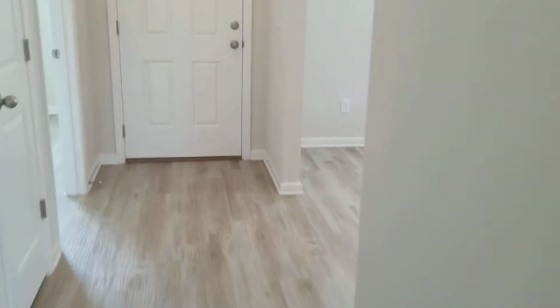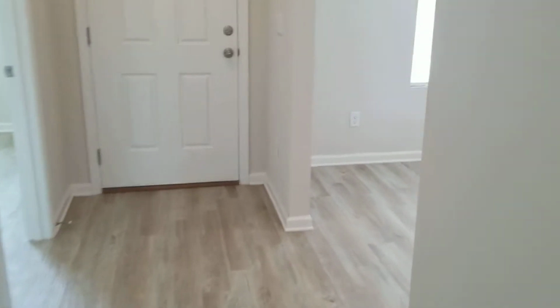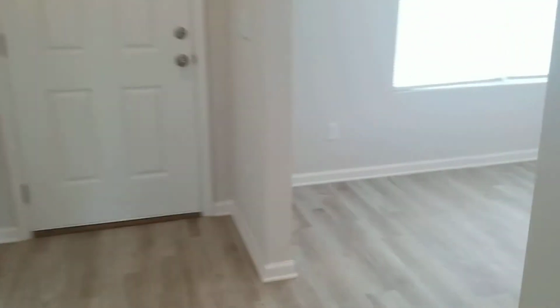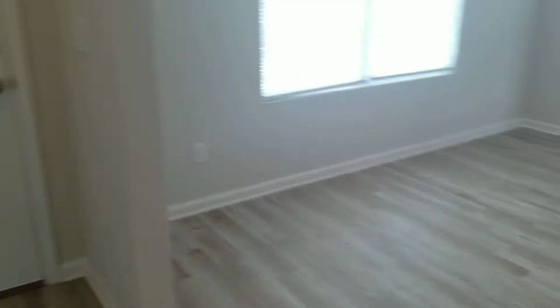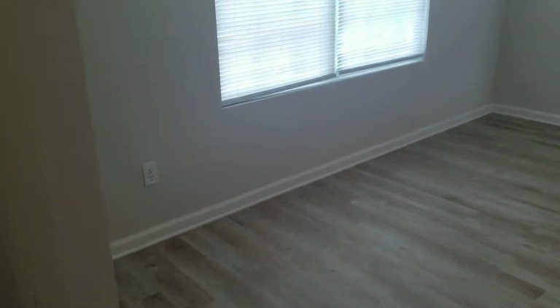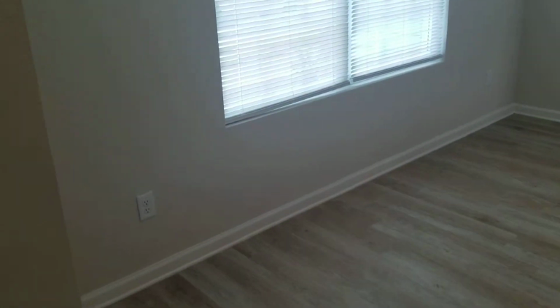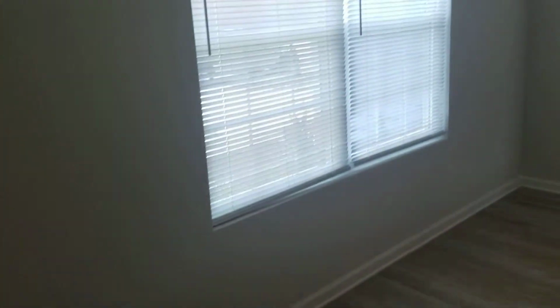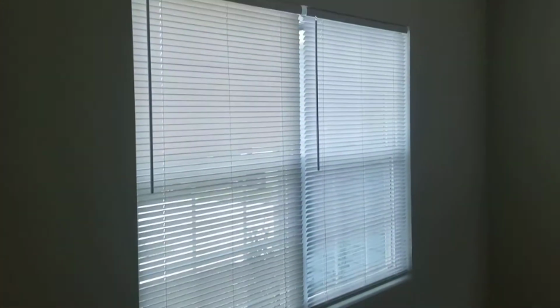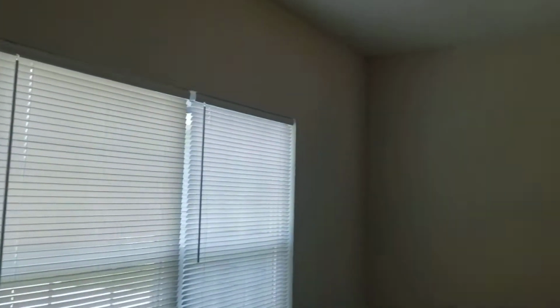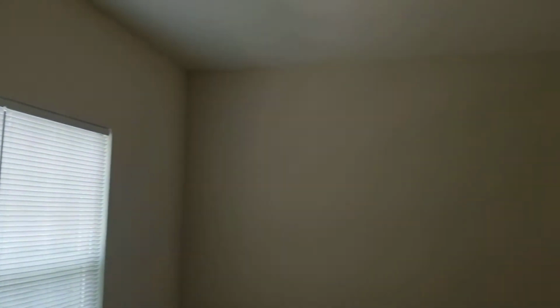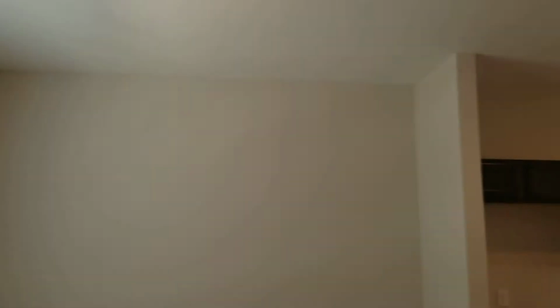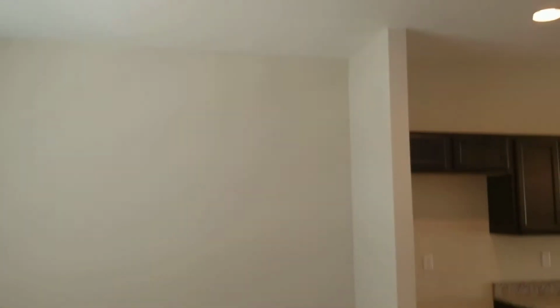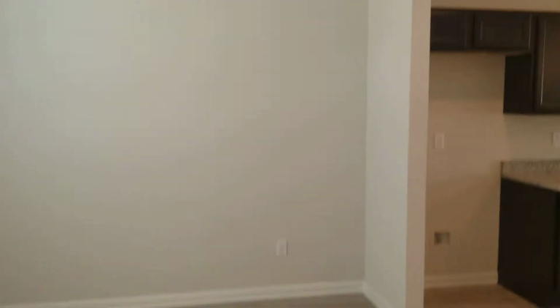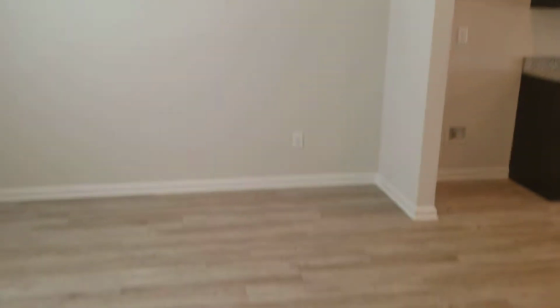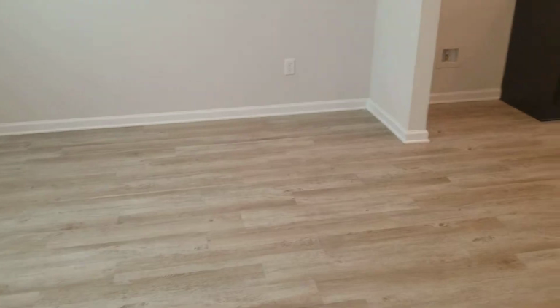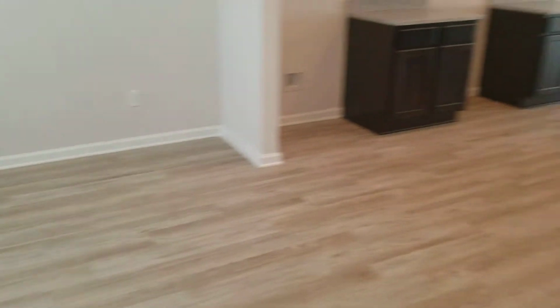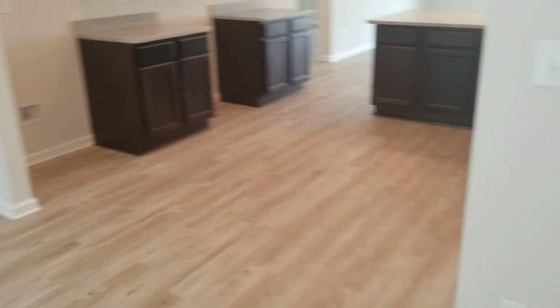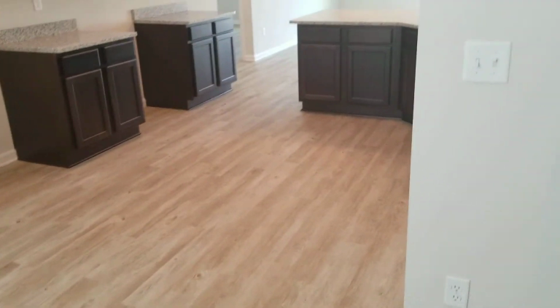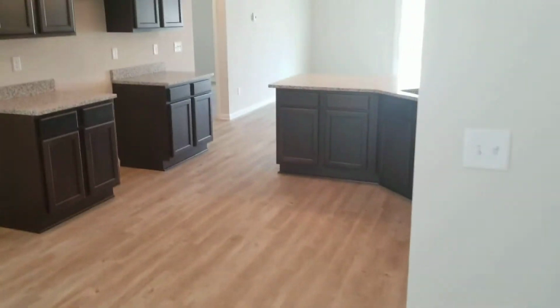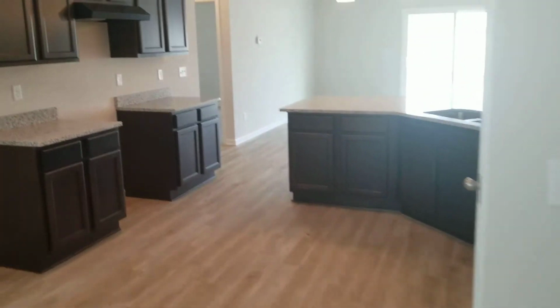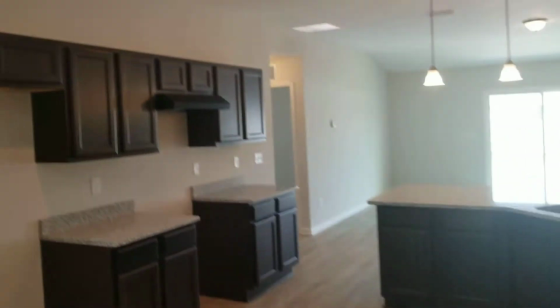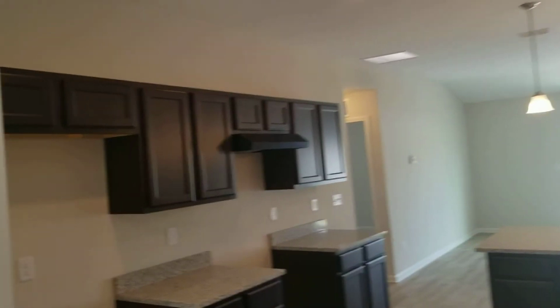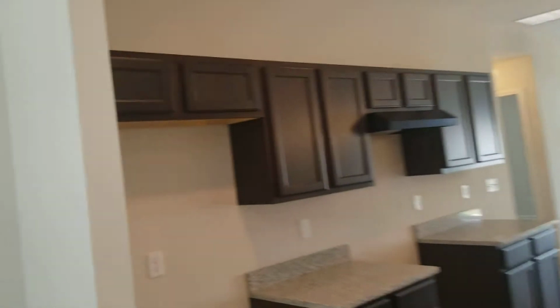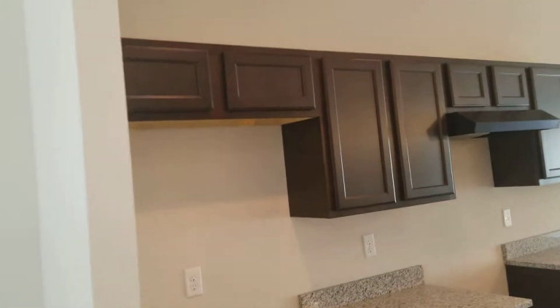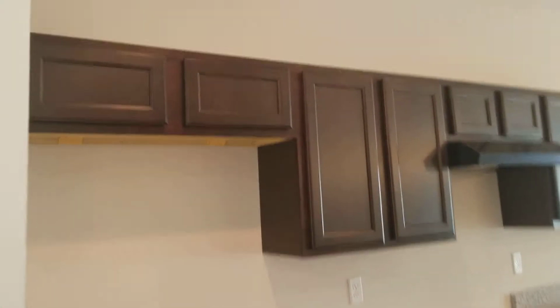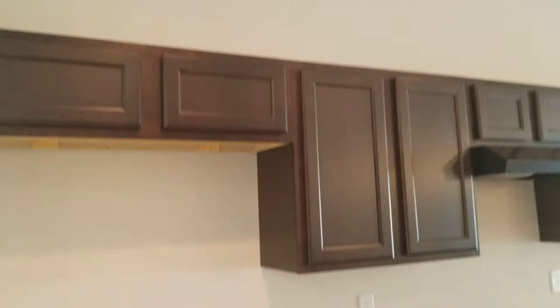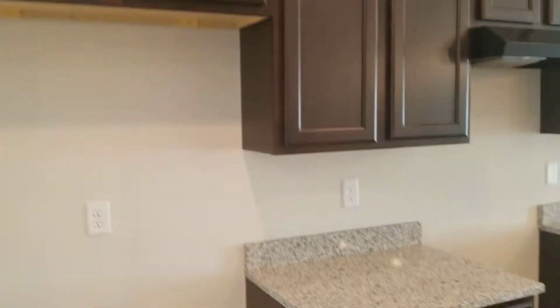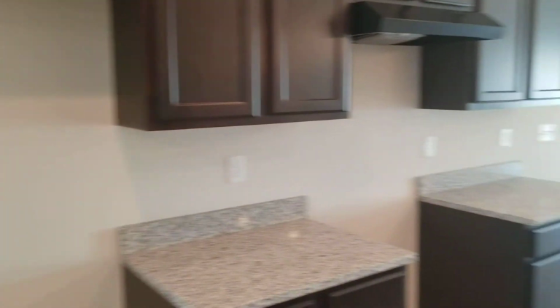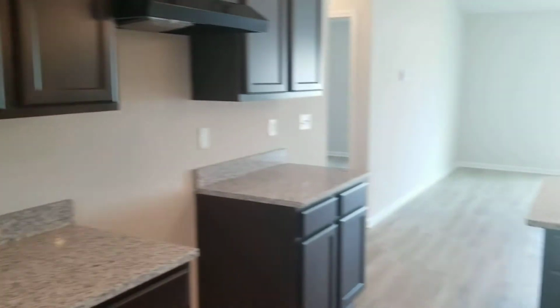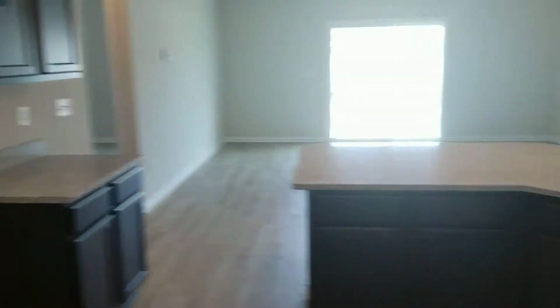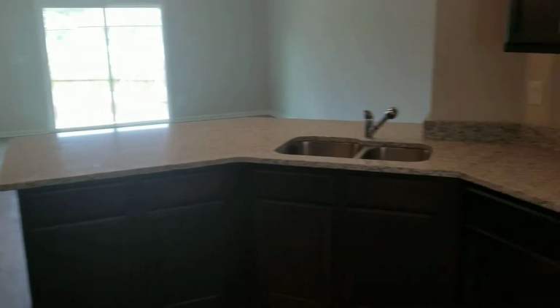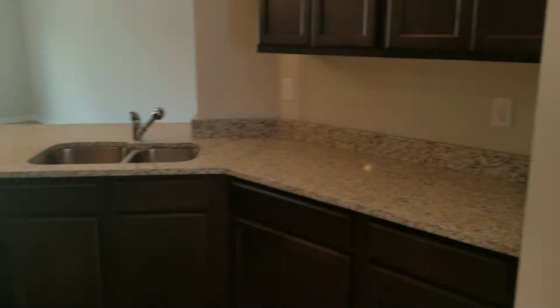Come back down the hall to the dining room. Here we have the kitchen with nice granite counters.